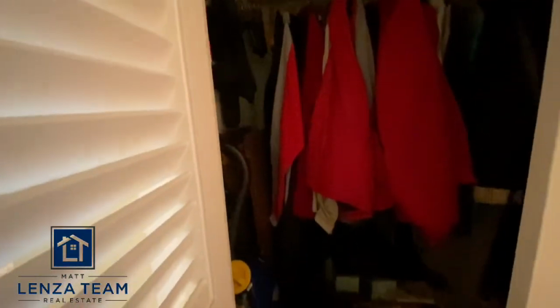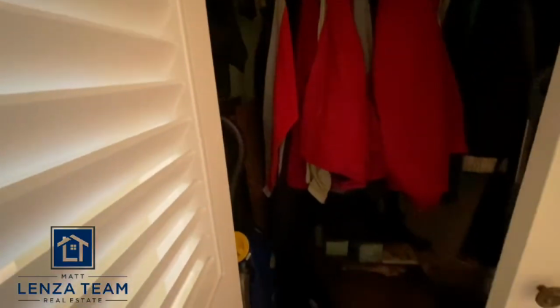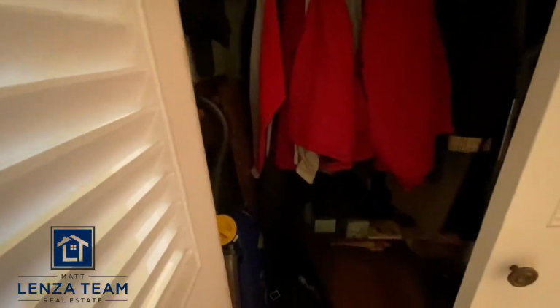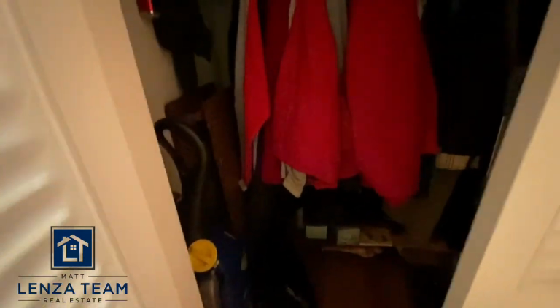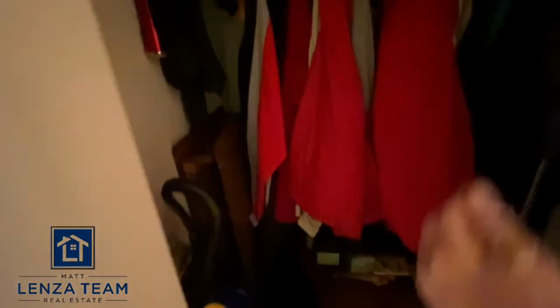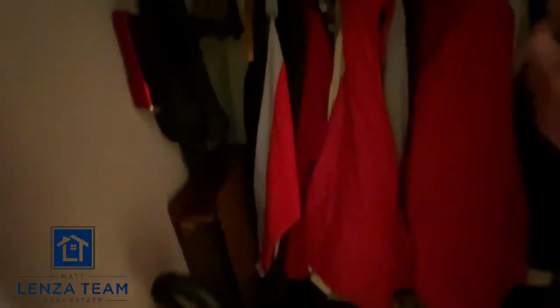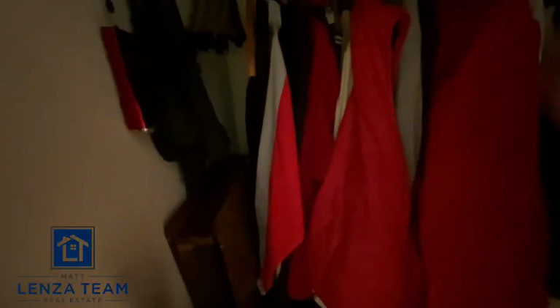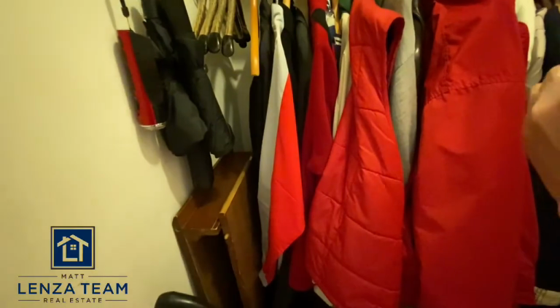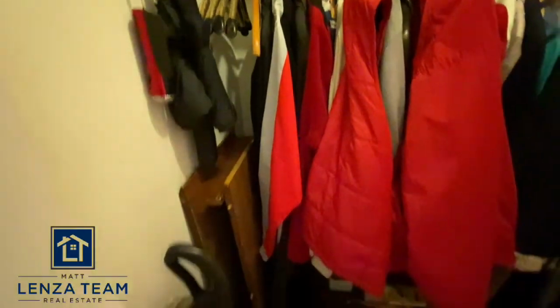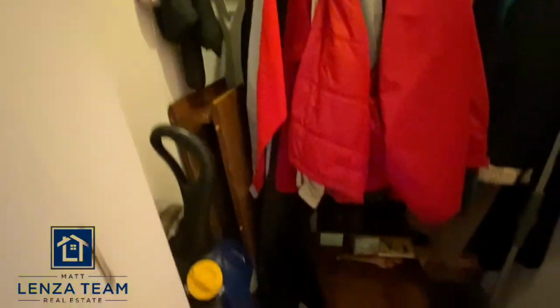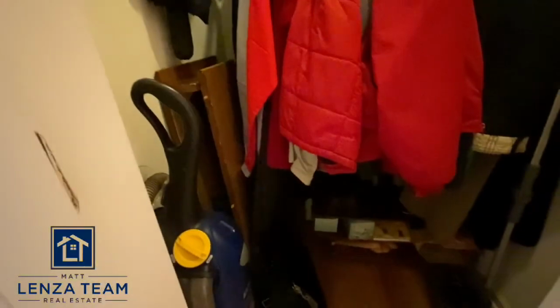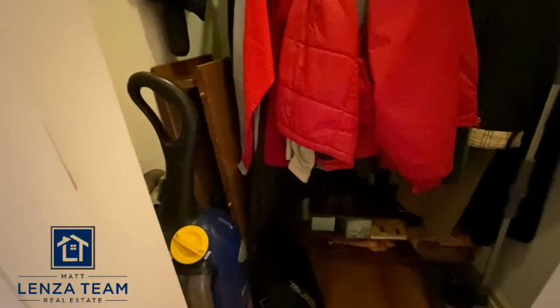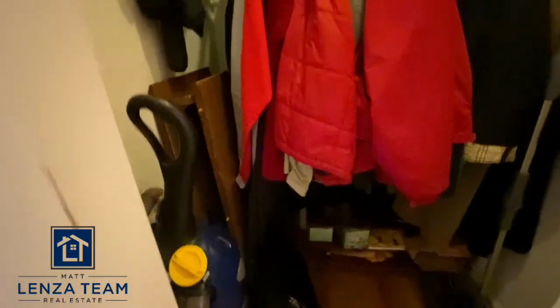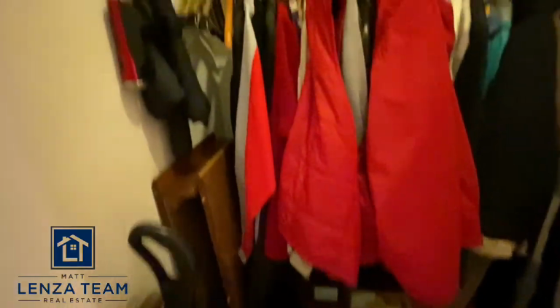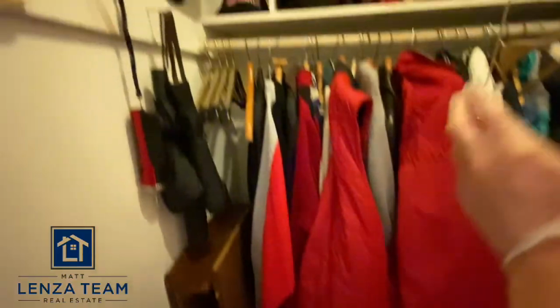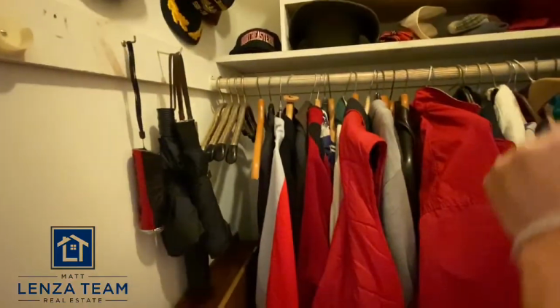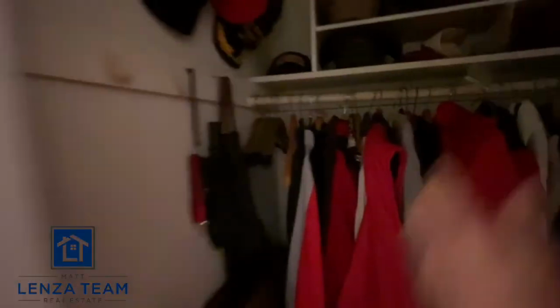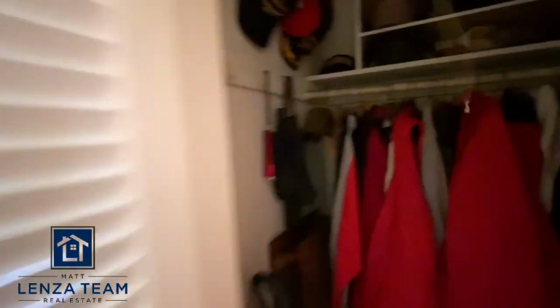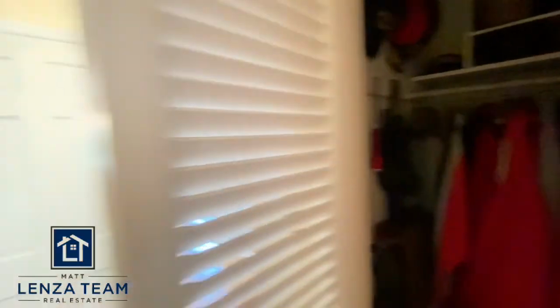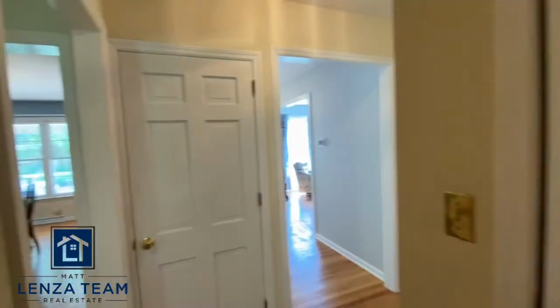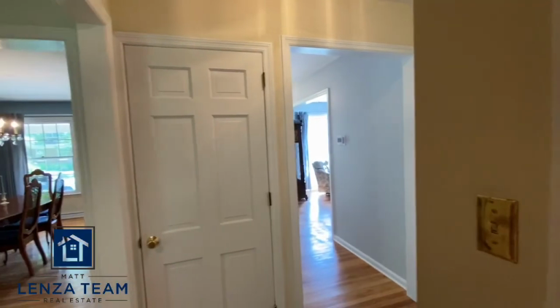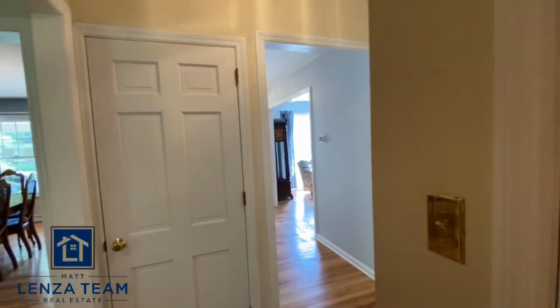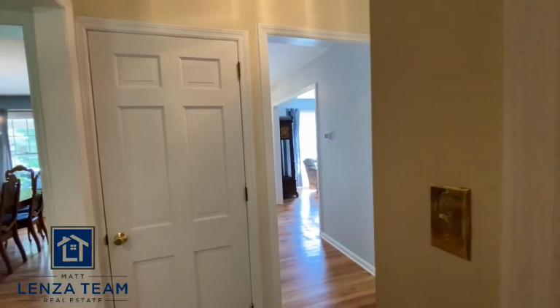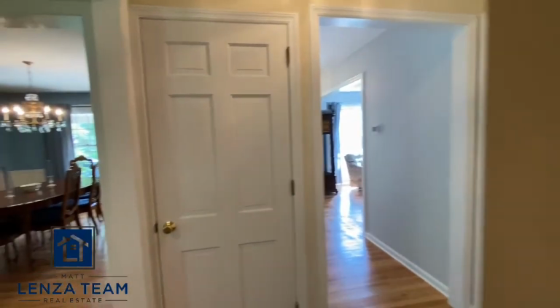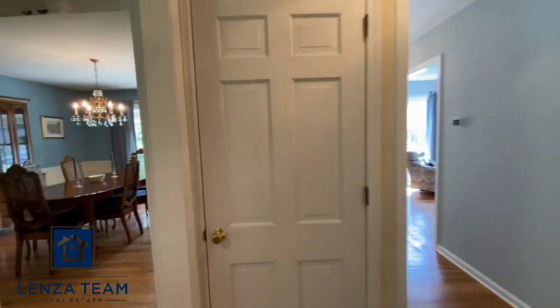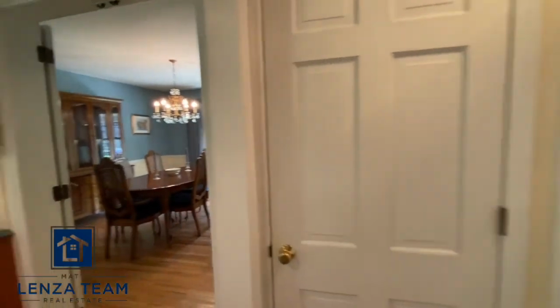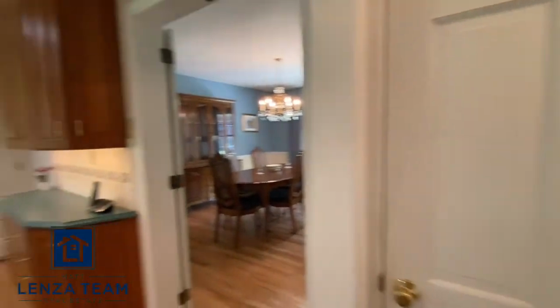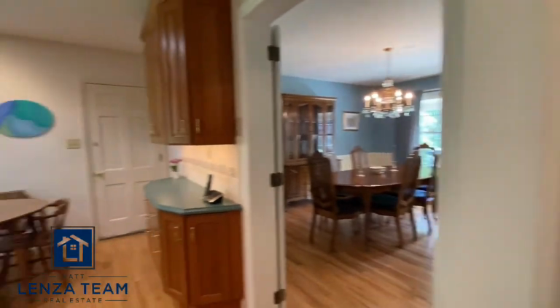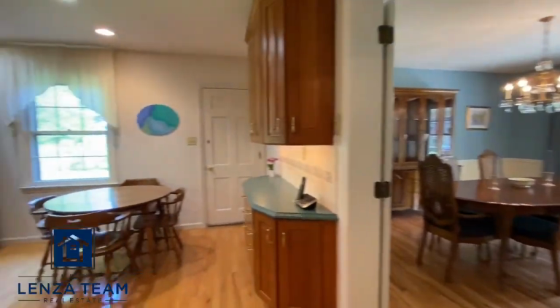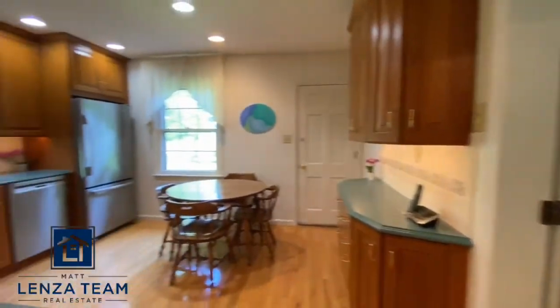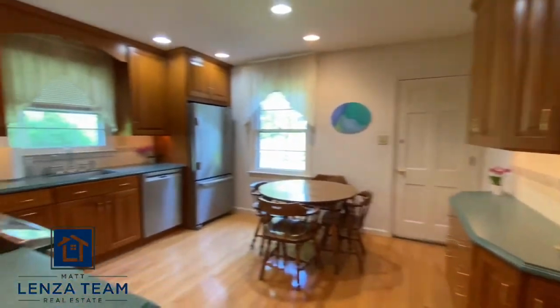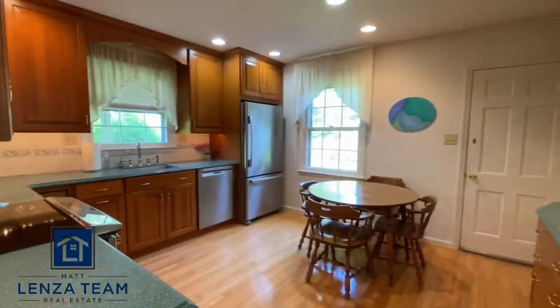I'll turn this on with fresh gloves so I didn't touch anything else. That closet is actually pretty deep — honestly a candidate for laundry if somebody wanted it, but we'll see how it's laid out.